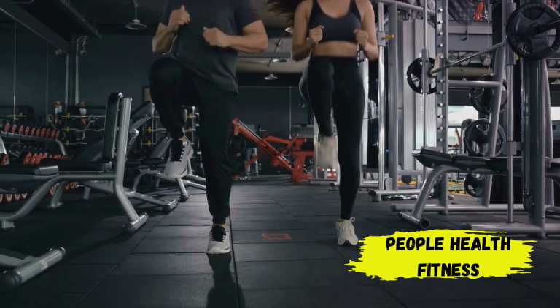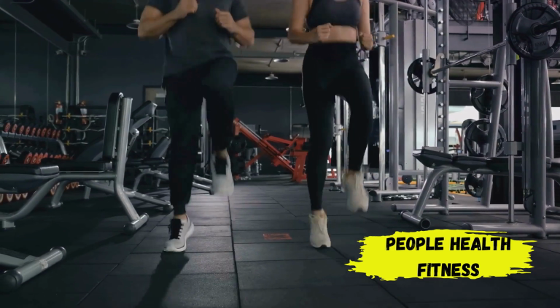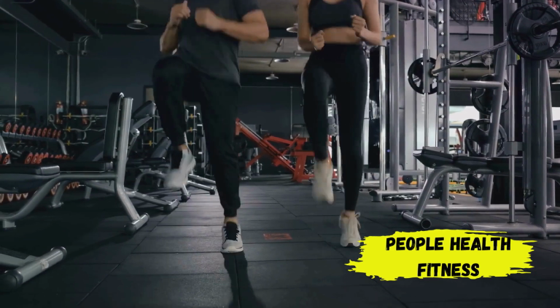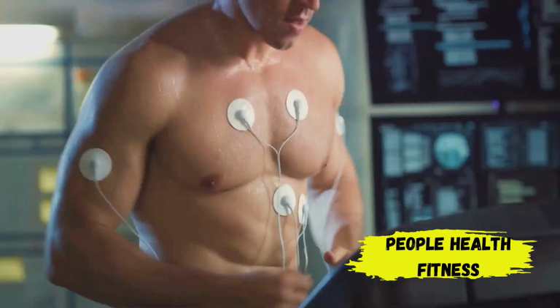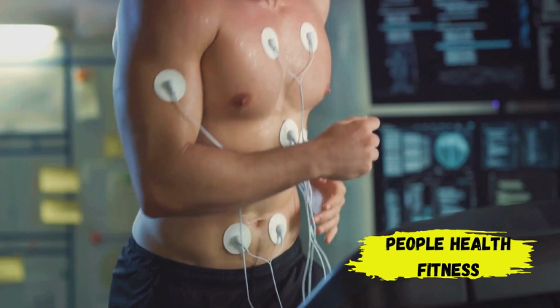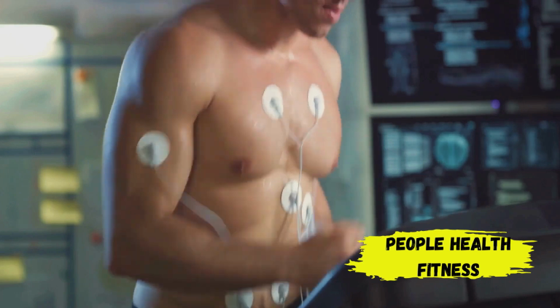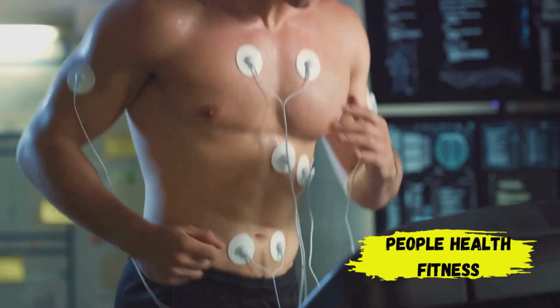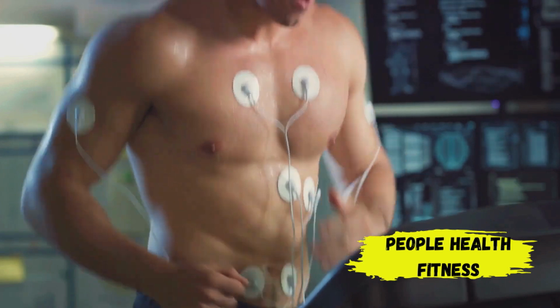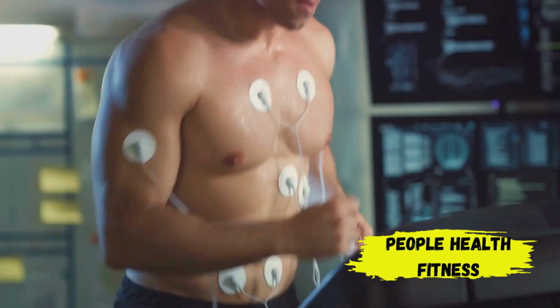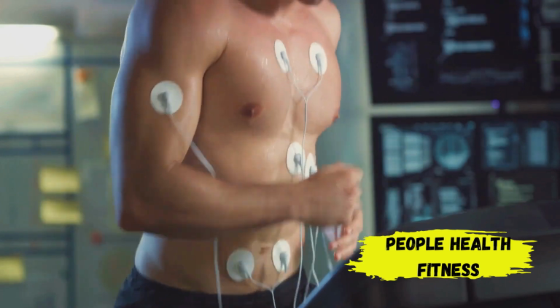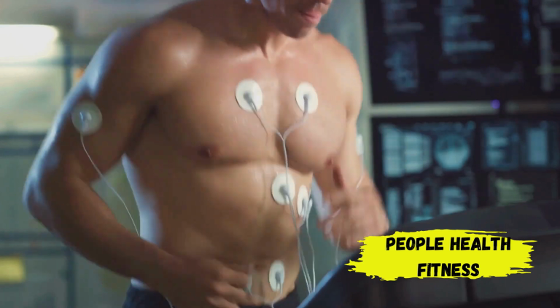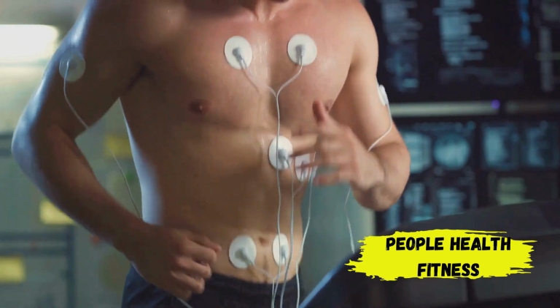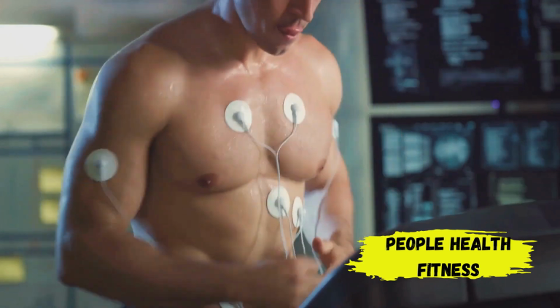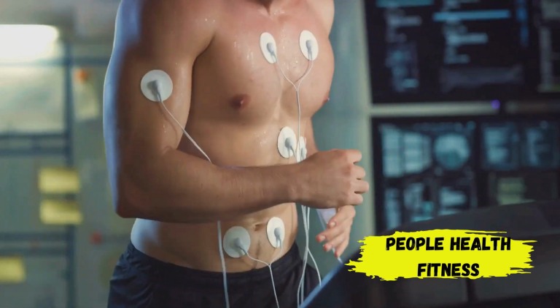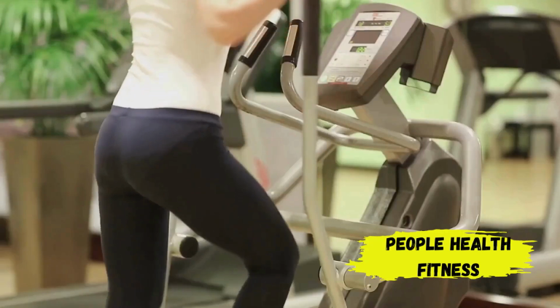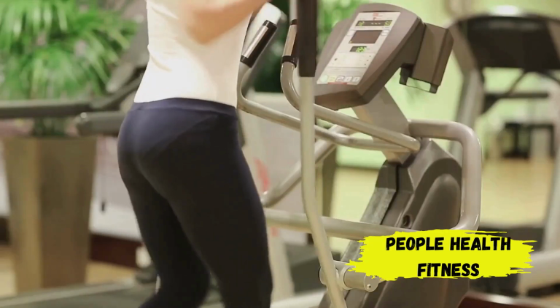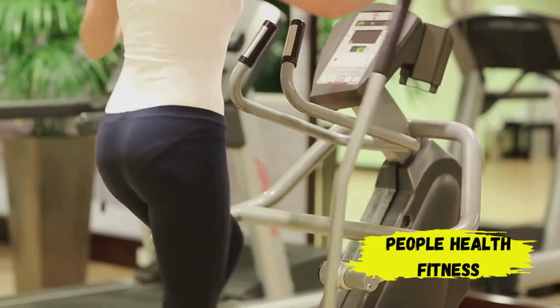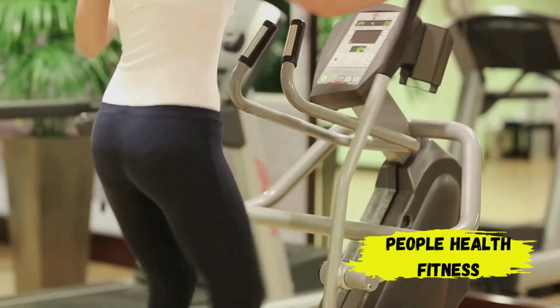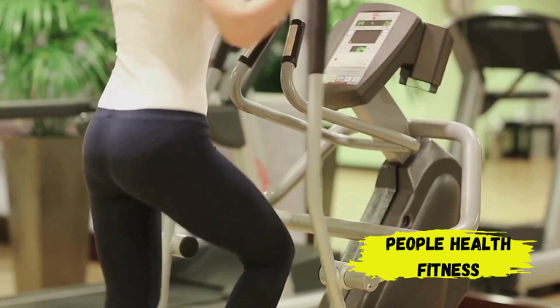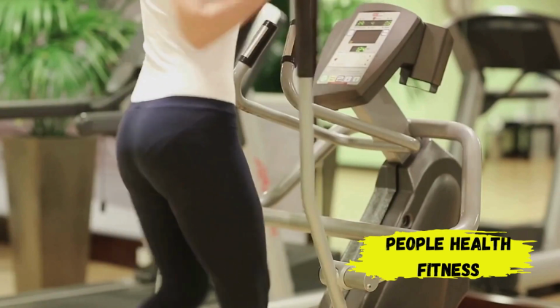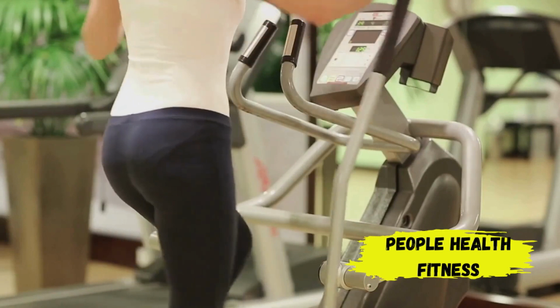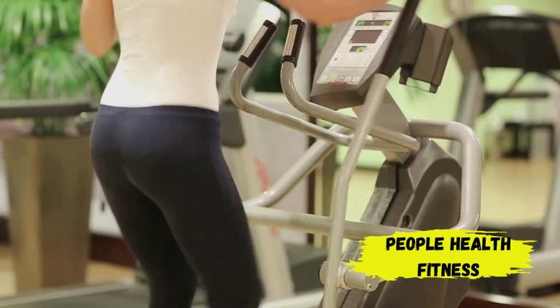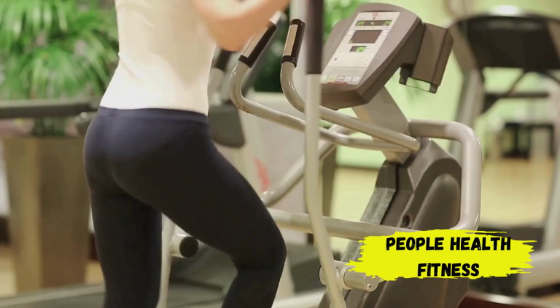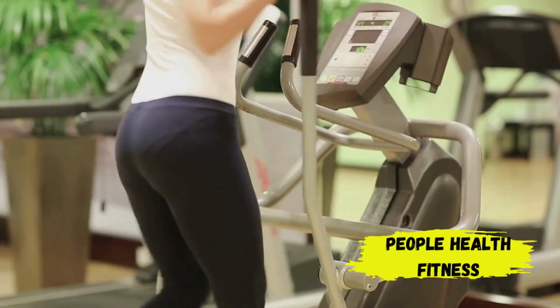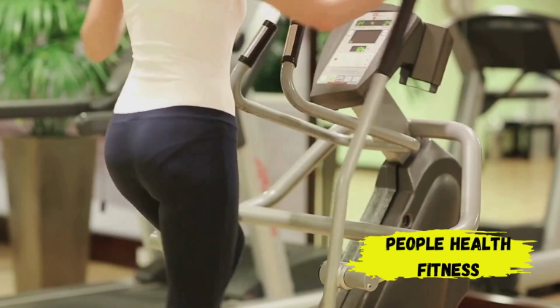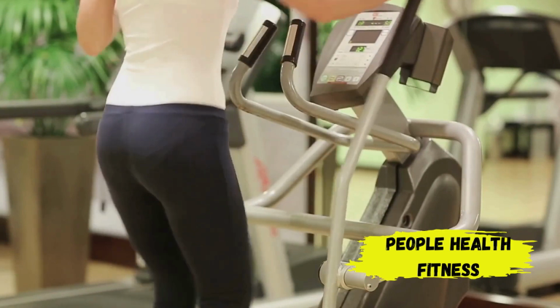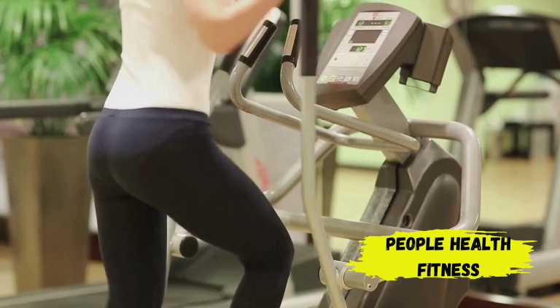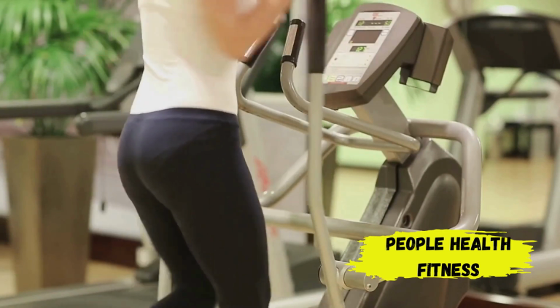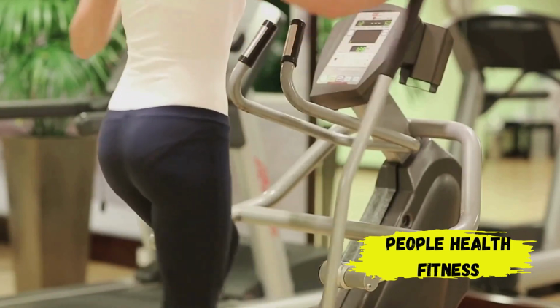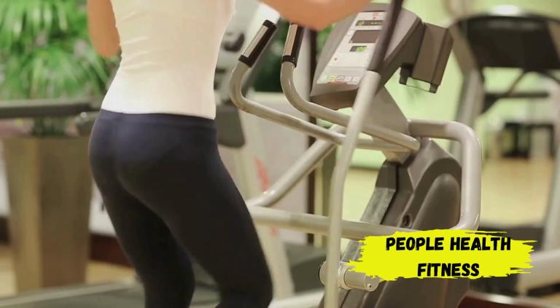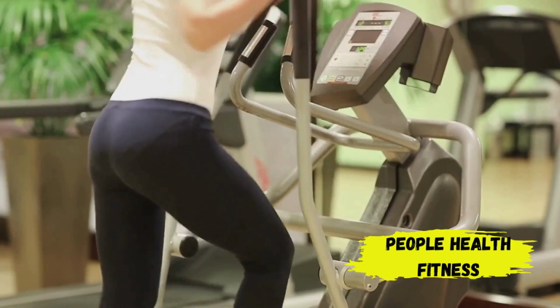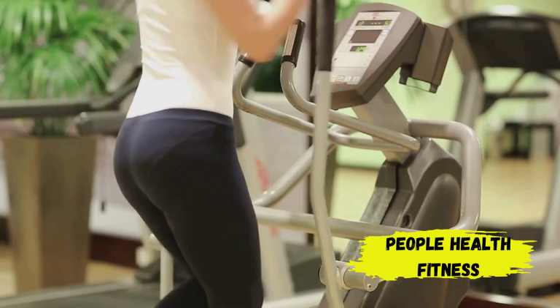It's important to note that the transition into ketosis isn't always a walk in the park. It's a significant shift for your body and it may take some time to adapt. But once you're in ketosis, your body becomes incredibly efficient at burning fat for energy.